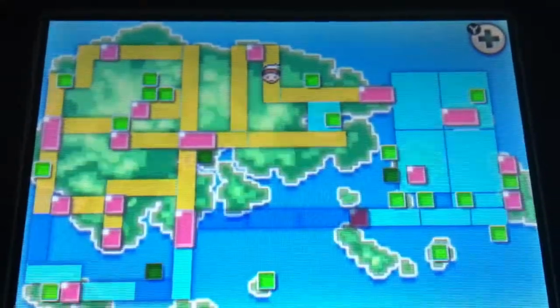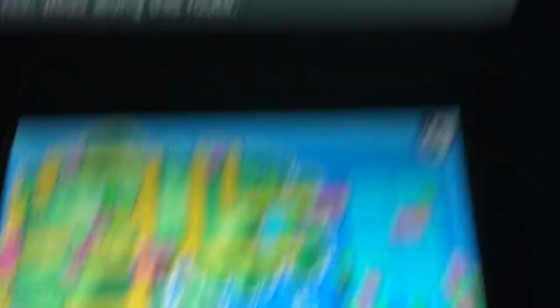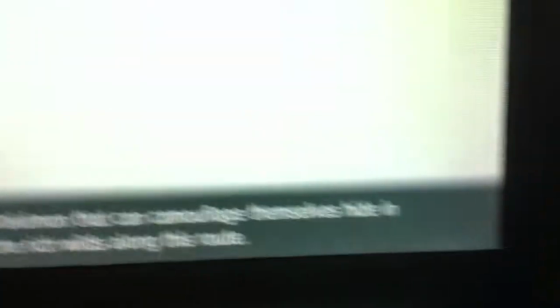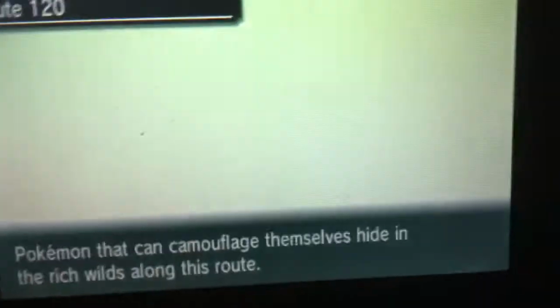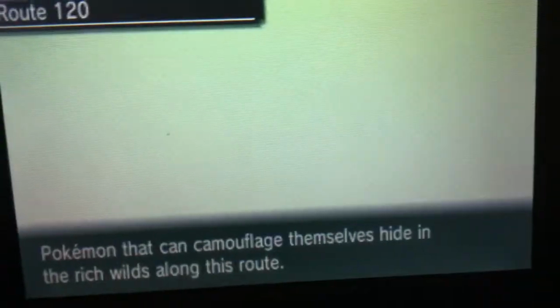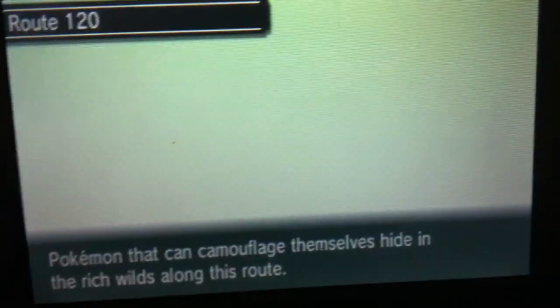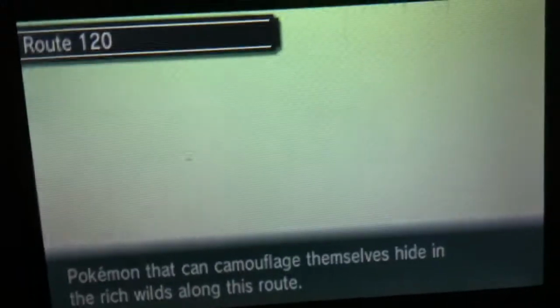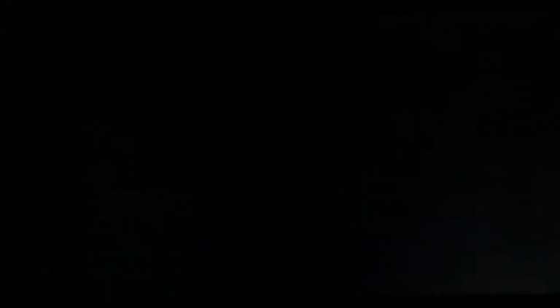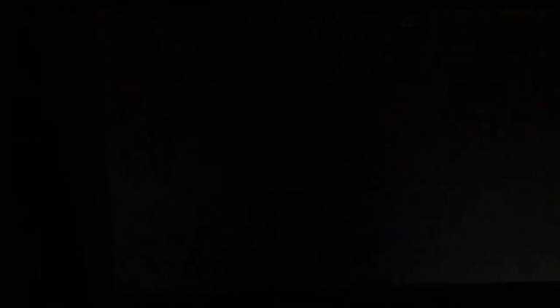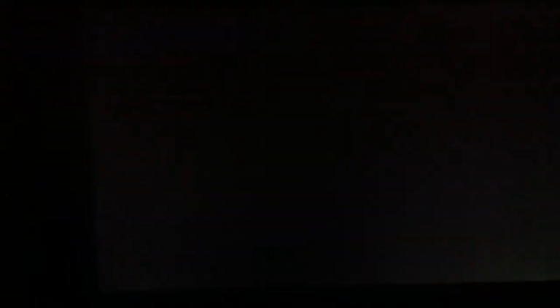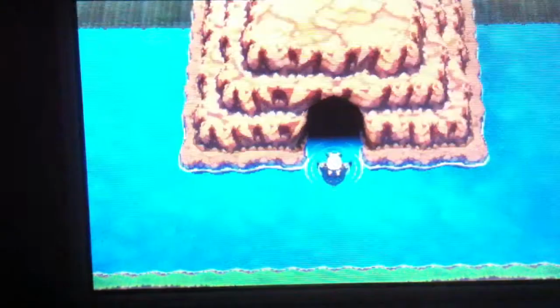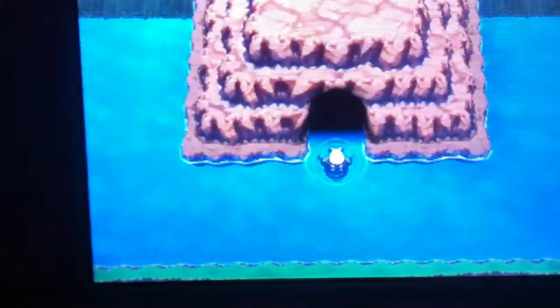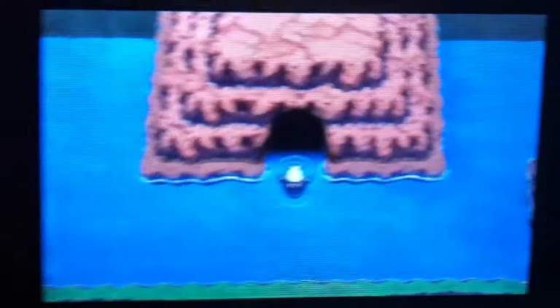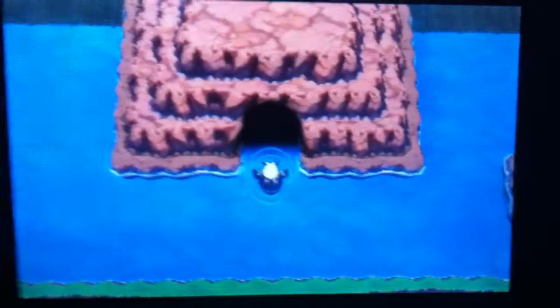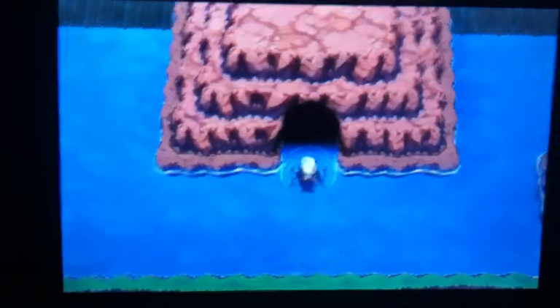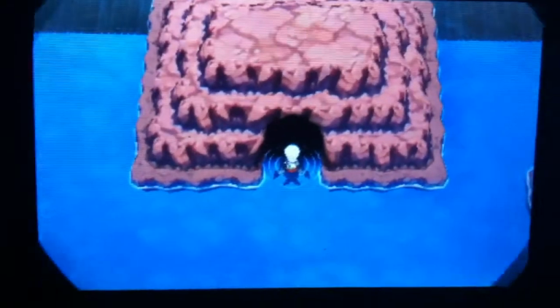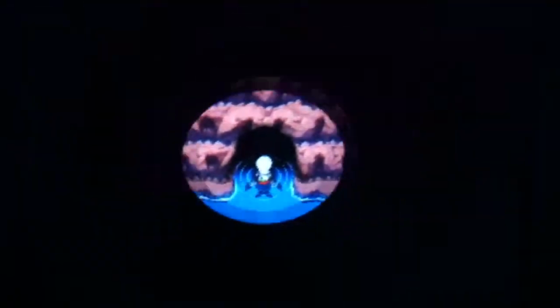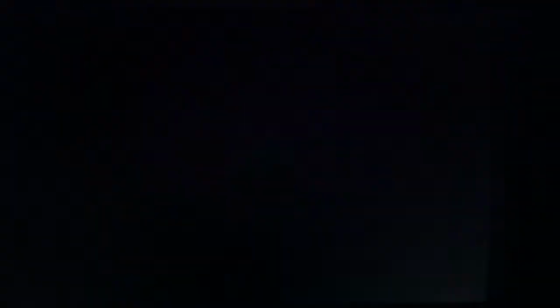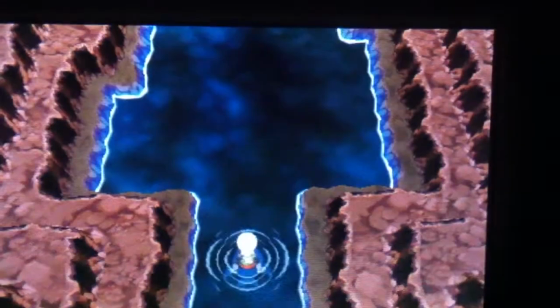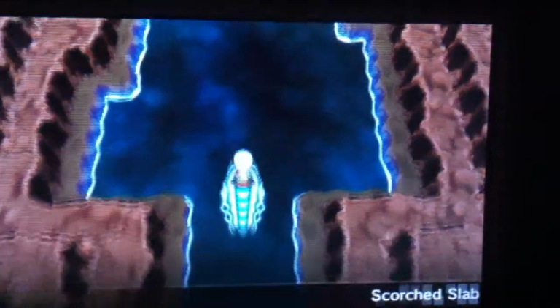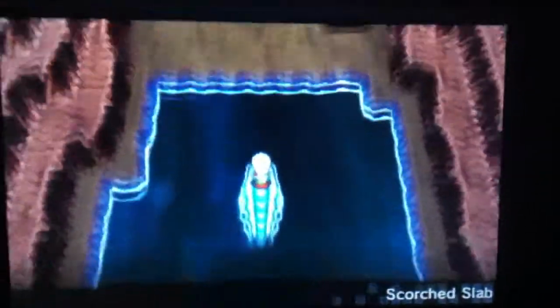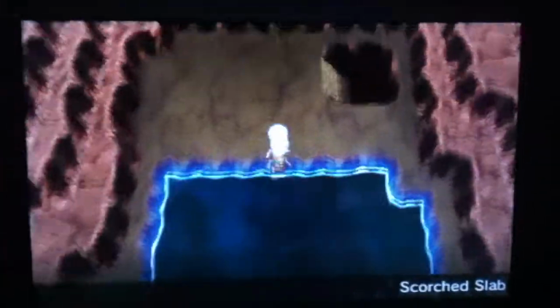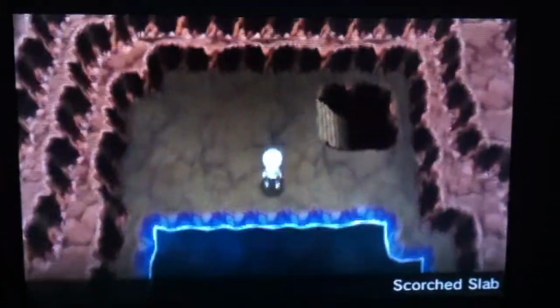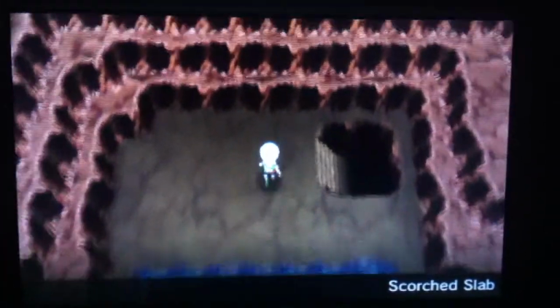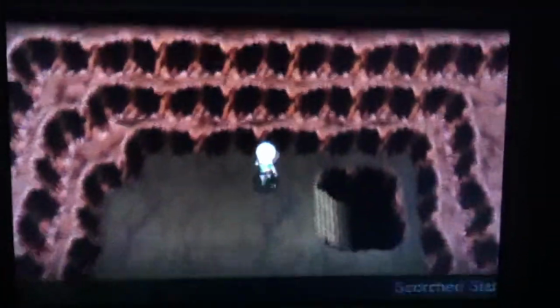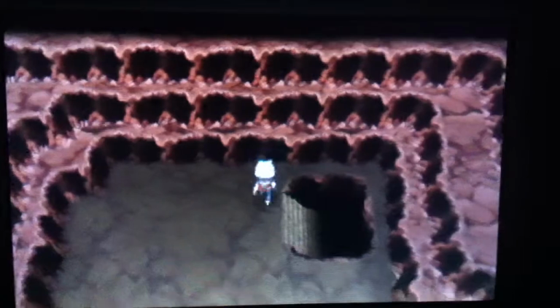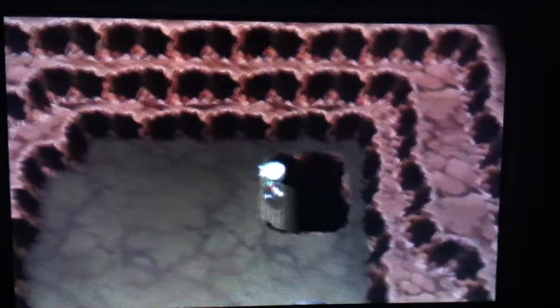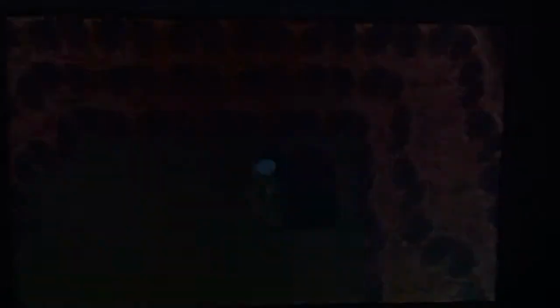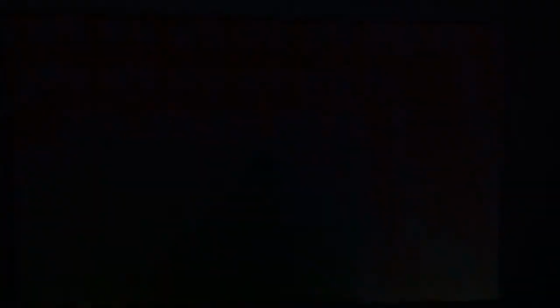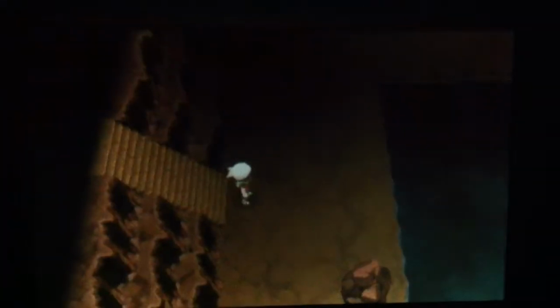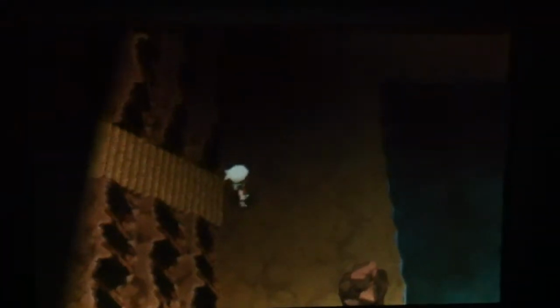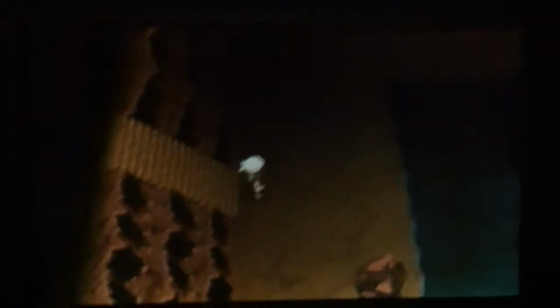You just need to find yourself down to the water bit — it's pretty simple, pretty easy to find. You just use Surf and go over to here and enter. Scorch Slab is pretty weird as when you actually go inside it doesn't show up on the map.